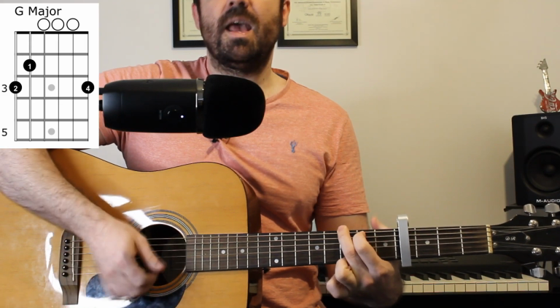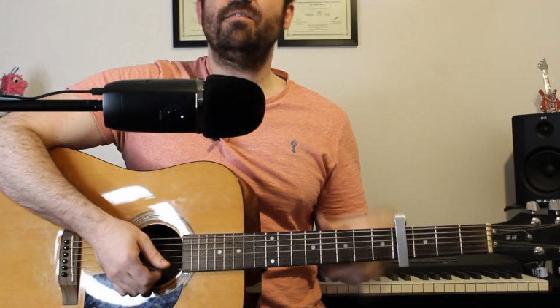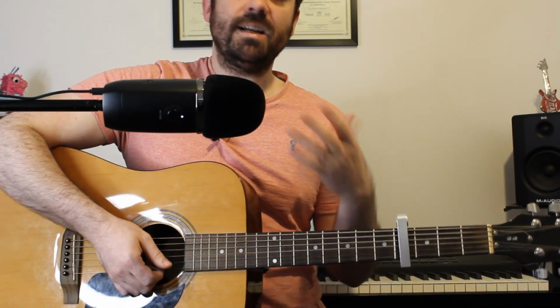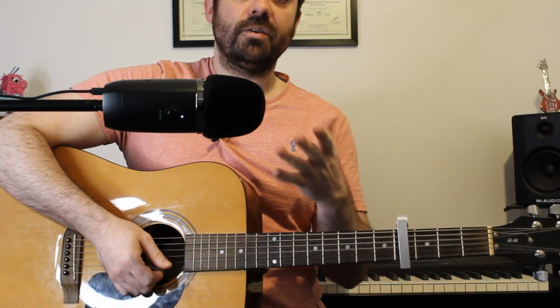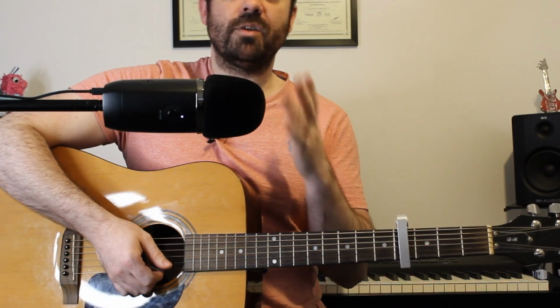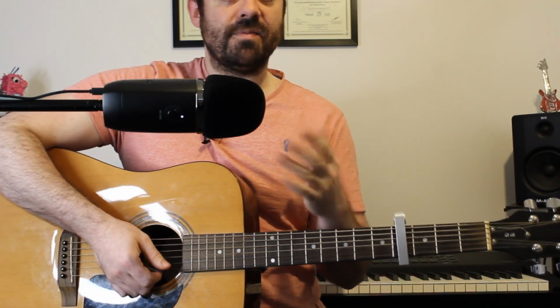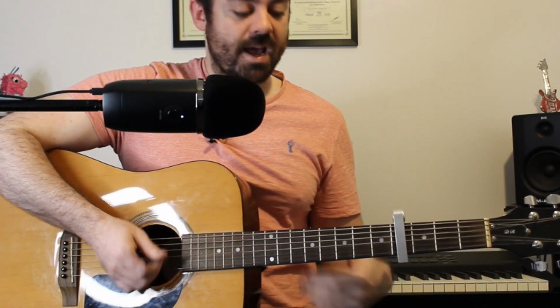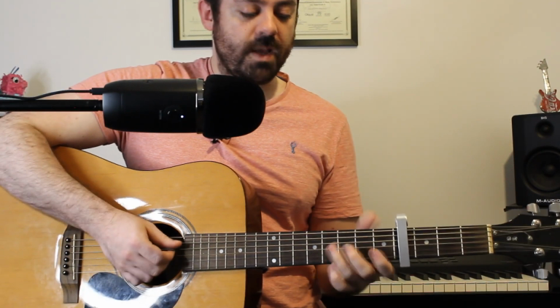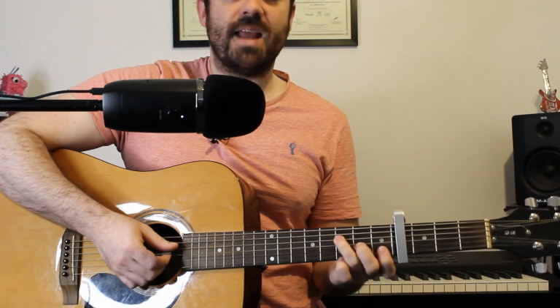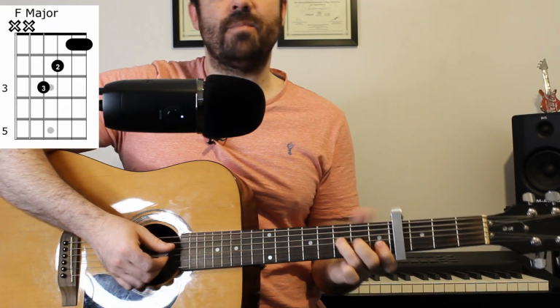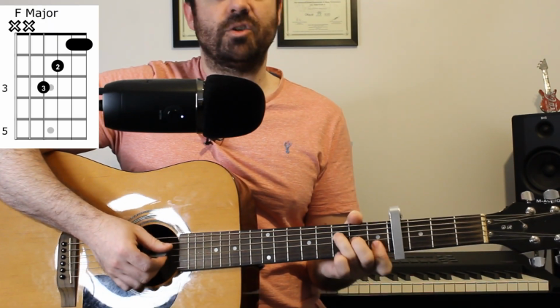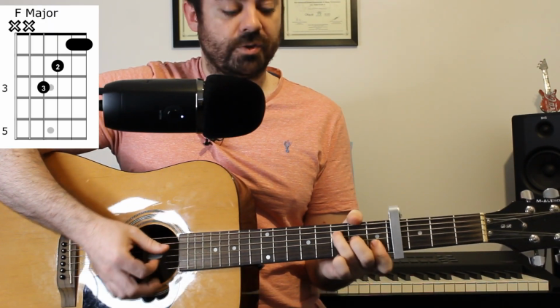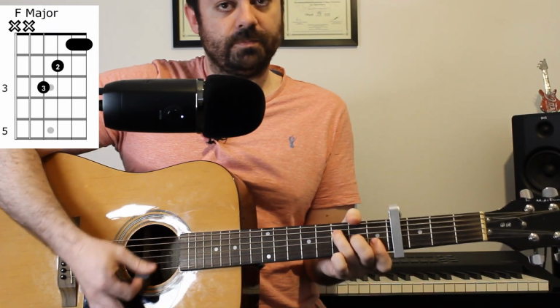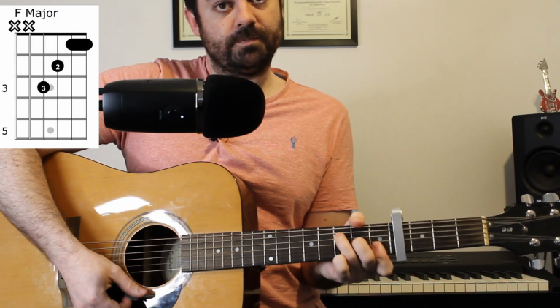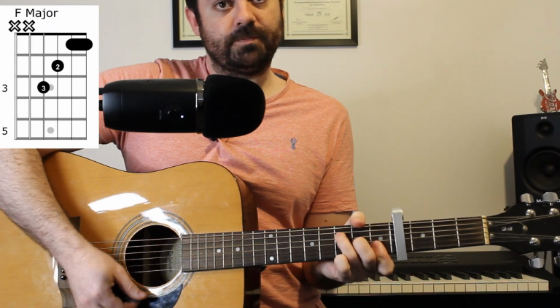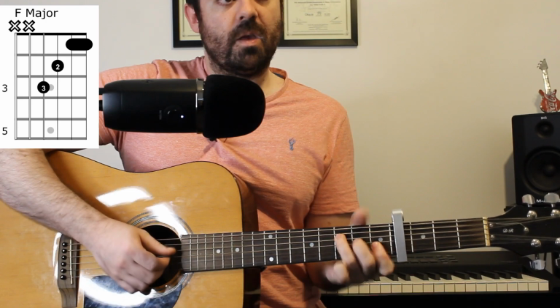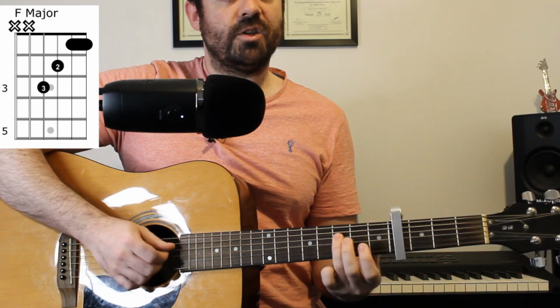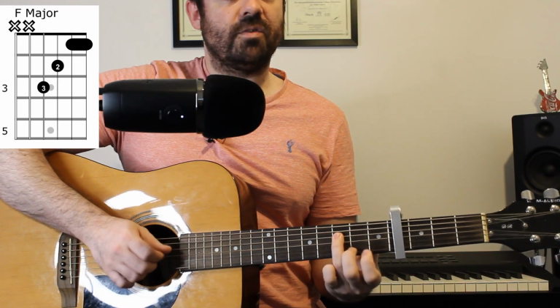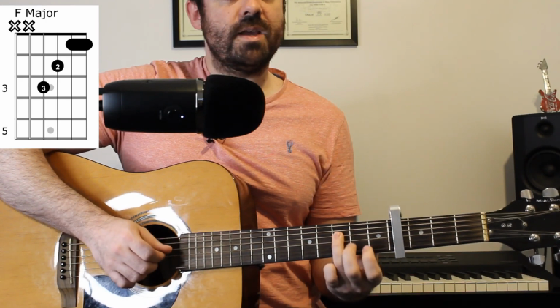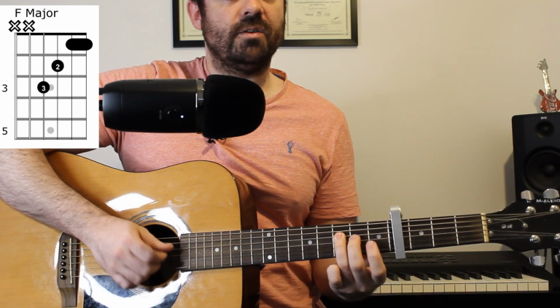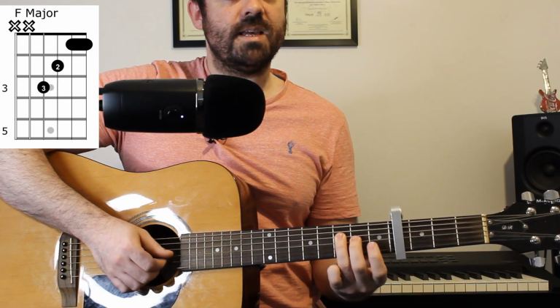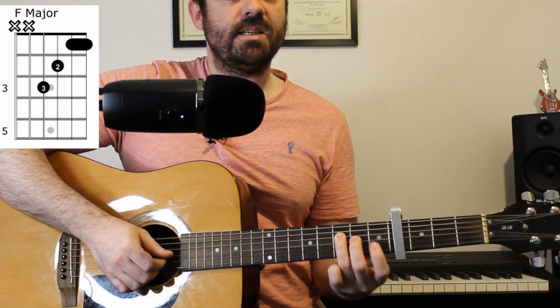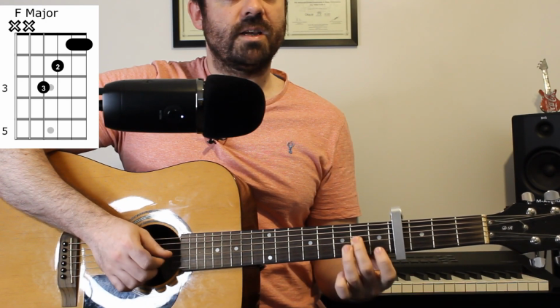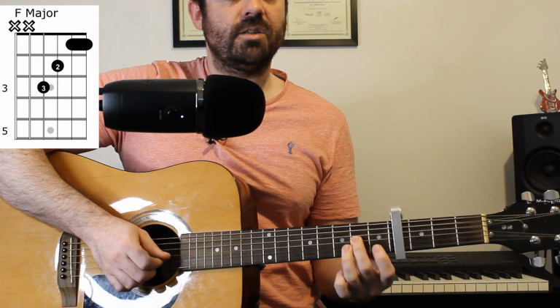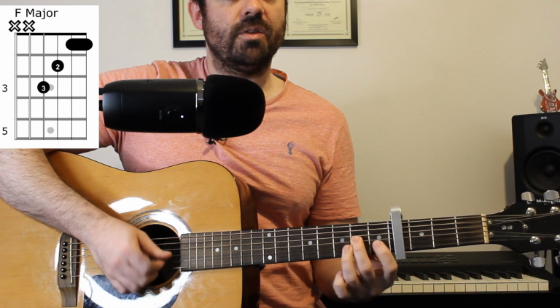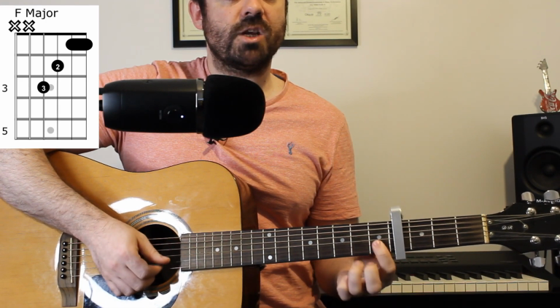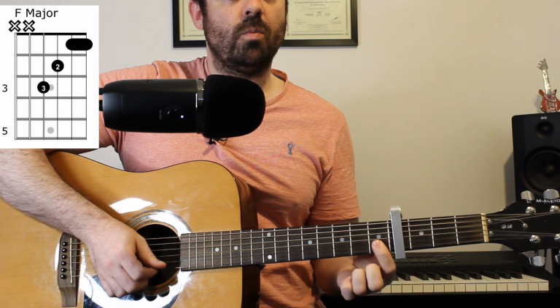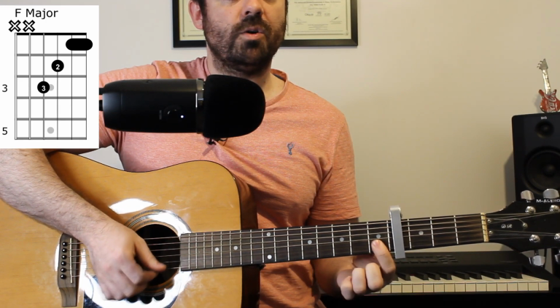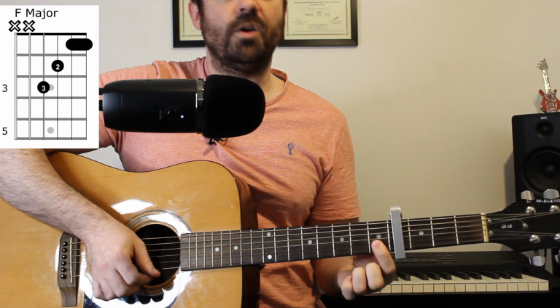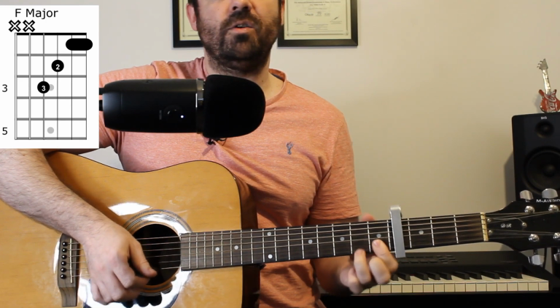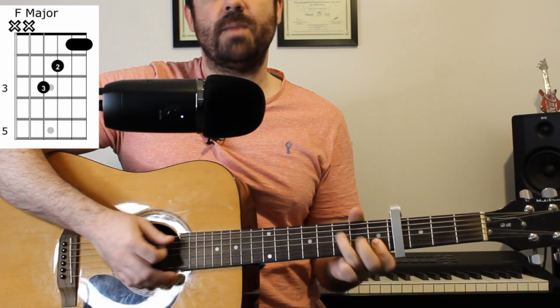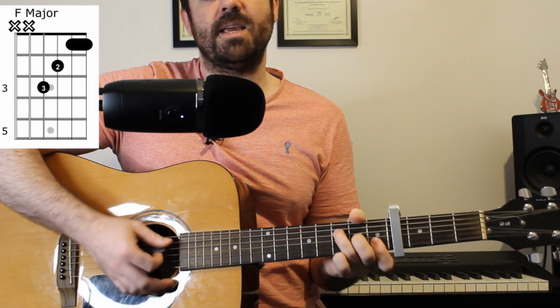And the final chord that we're going to need for now is an F major chord, which is three on the D string, two on the G, and one on both the B and high E strings.